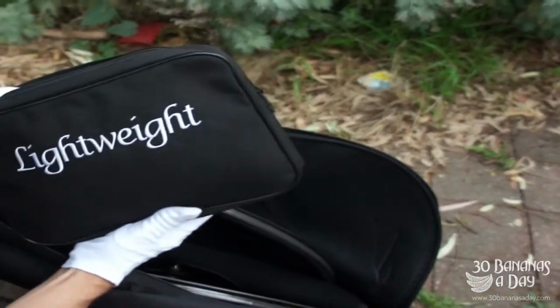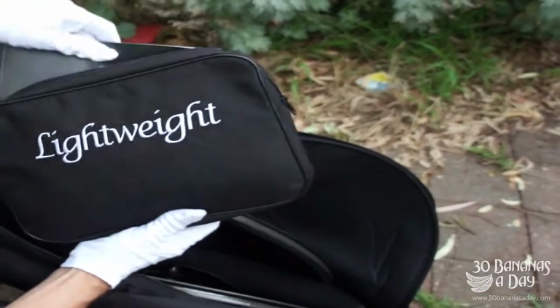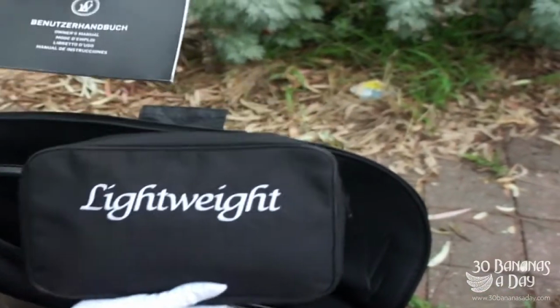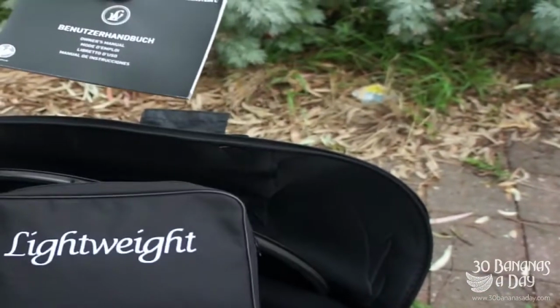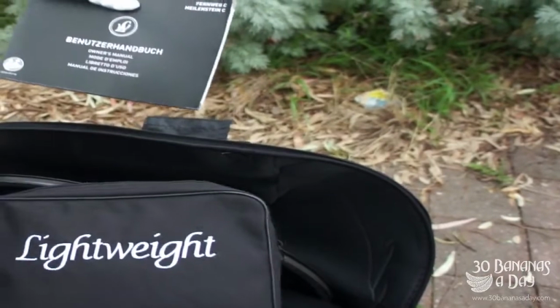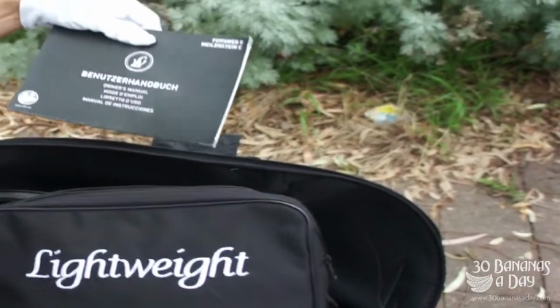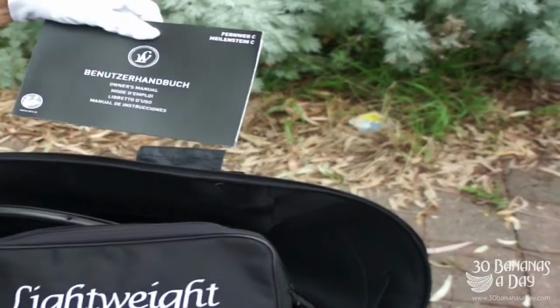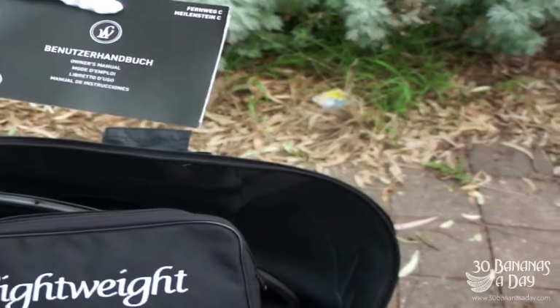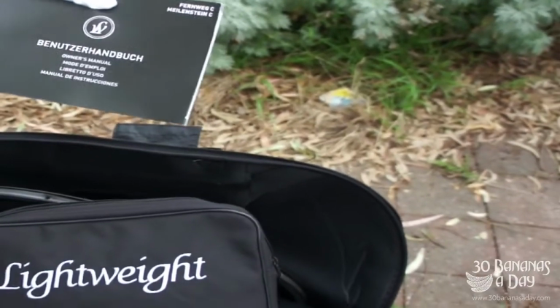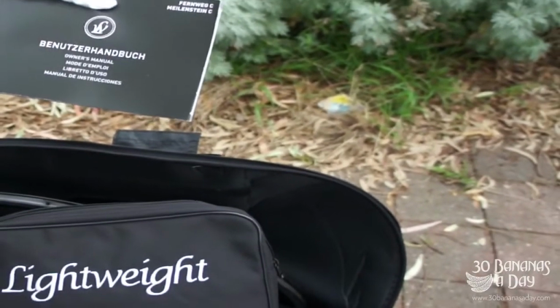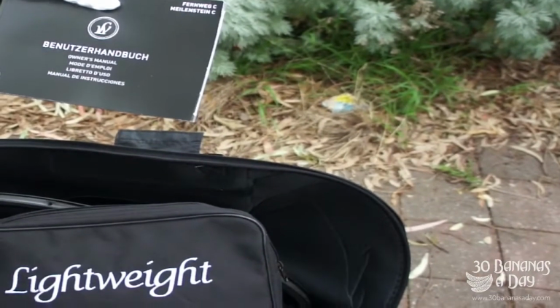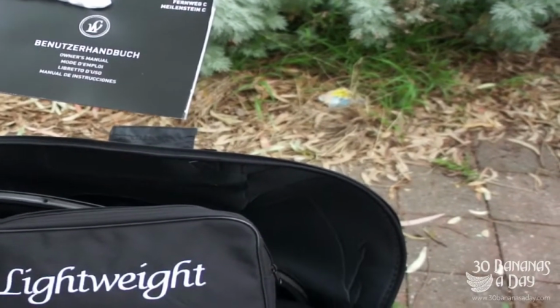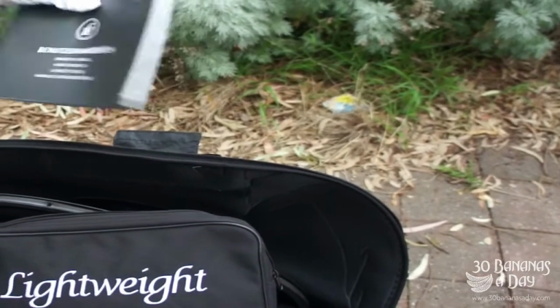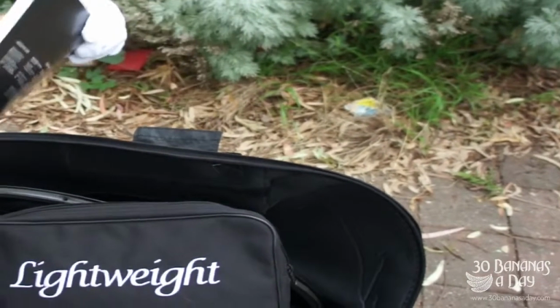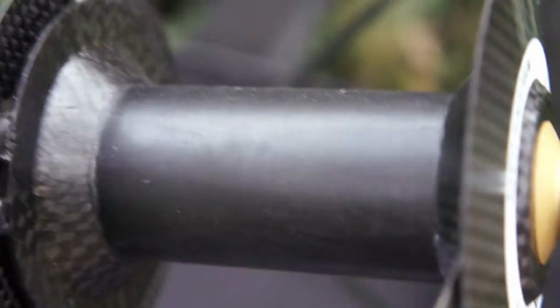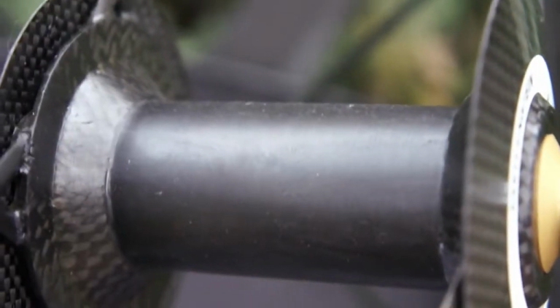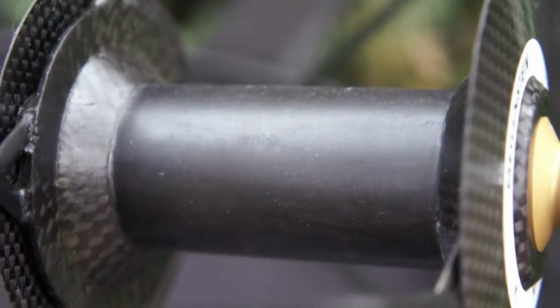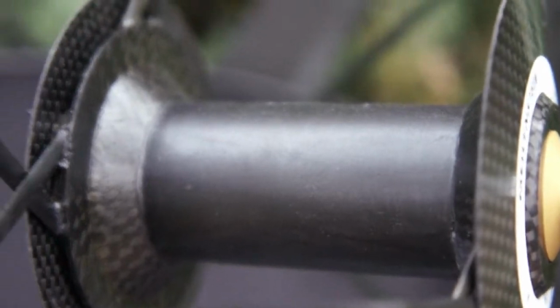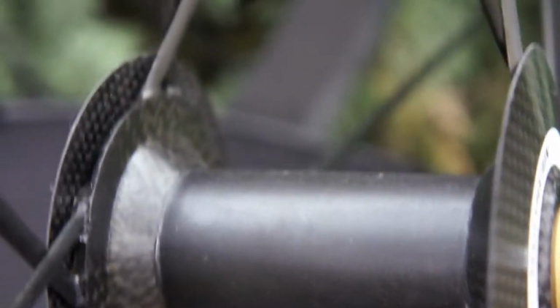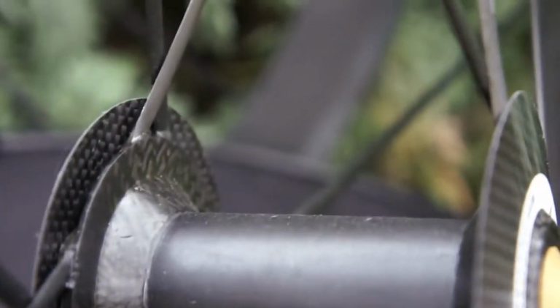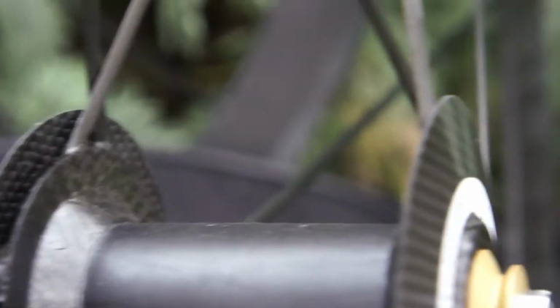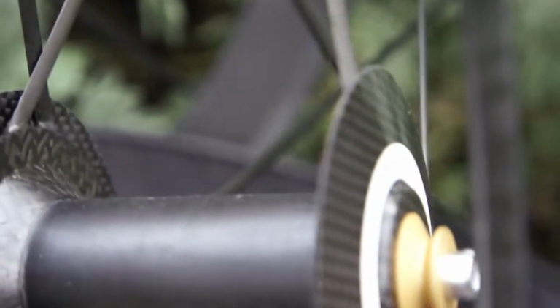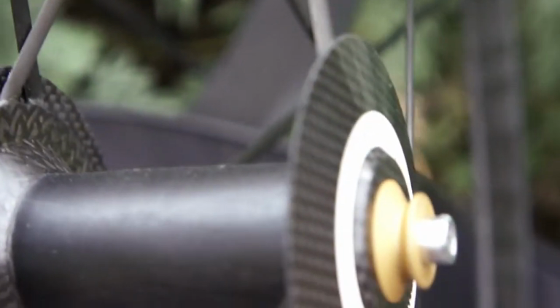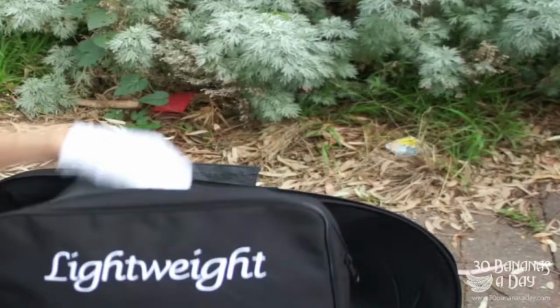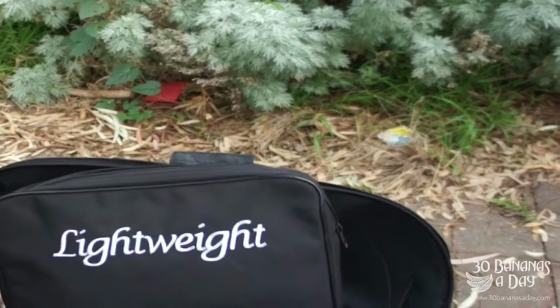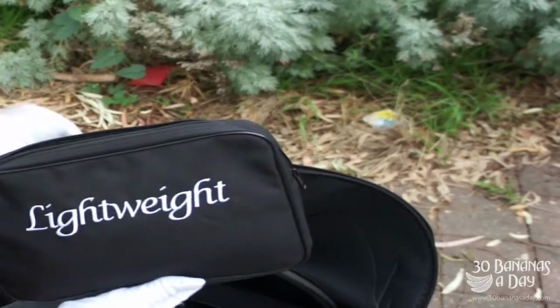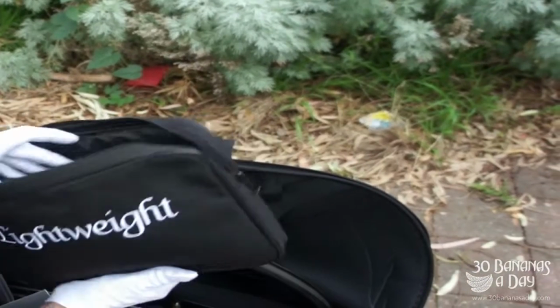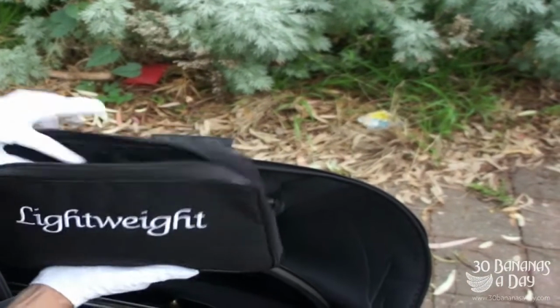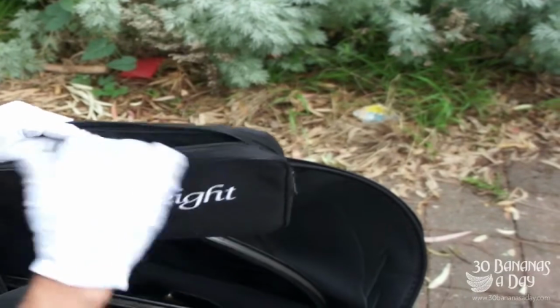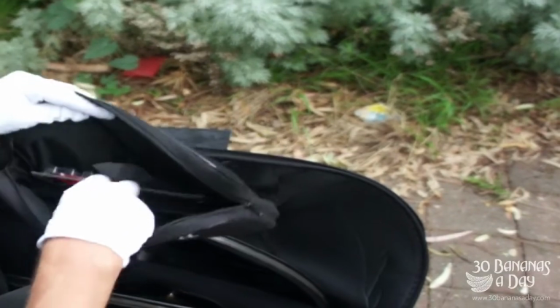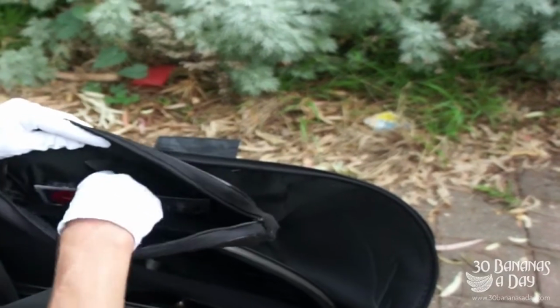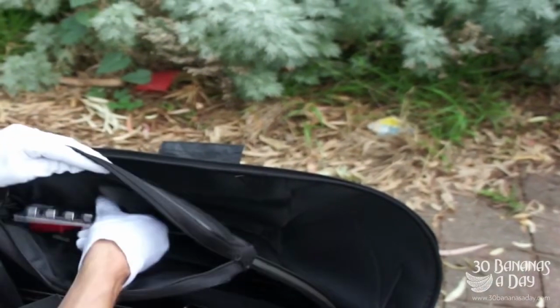So we have an owner's manual — that's a lot of languages. You're German, so... No, I can't speak German.